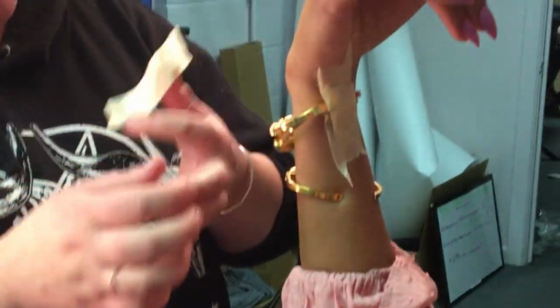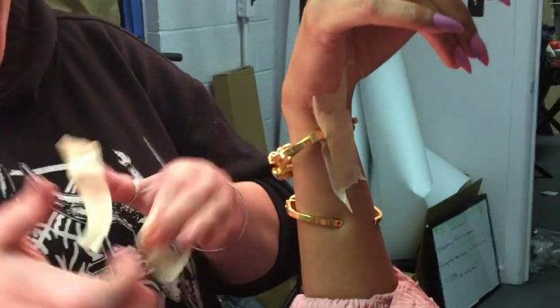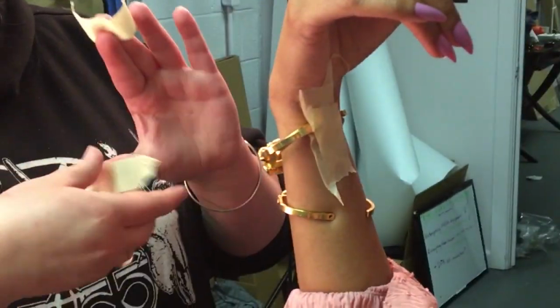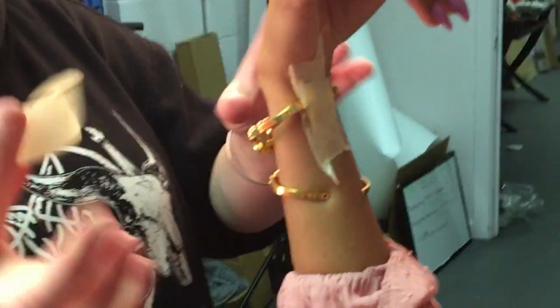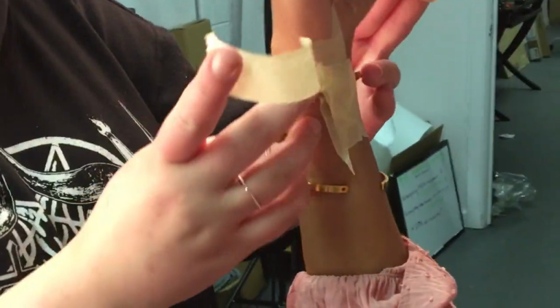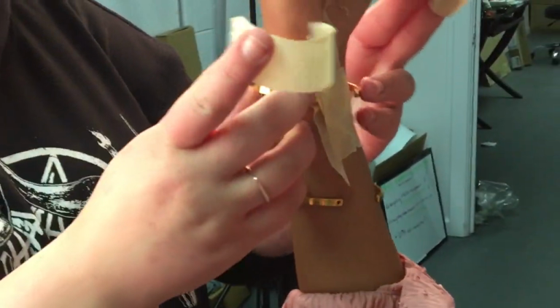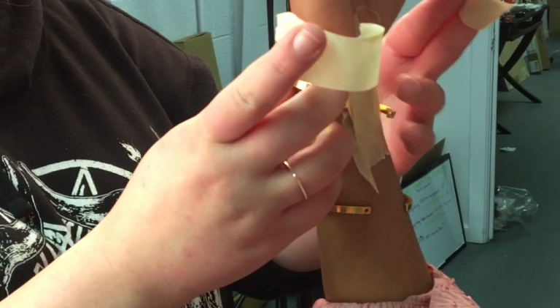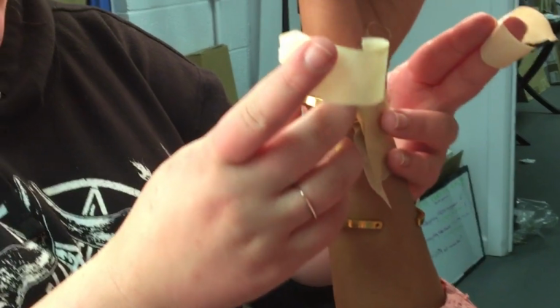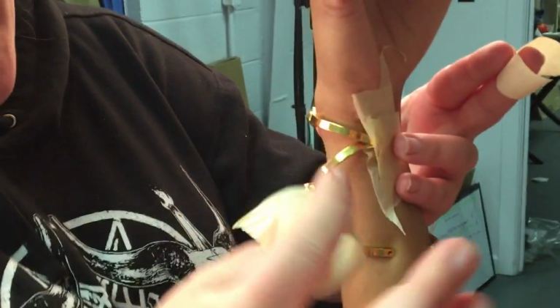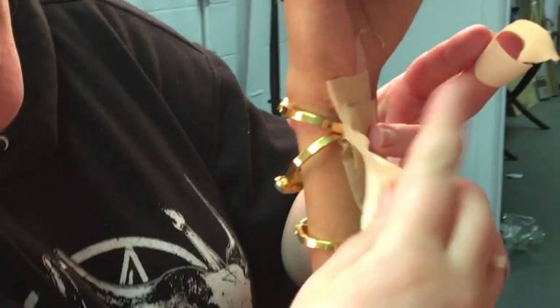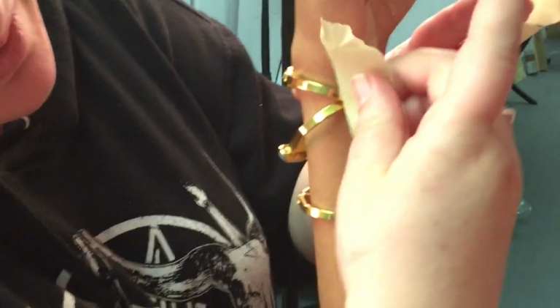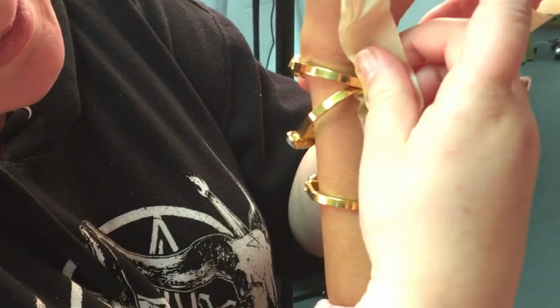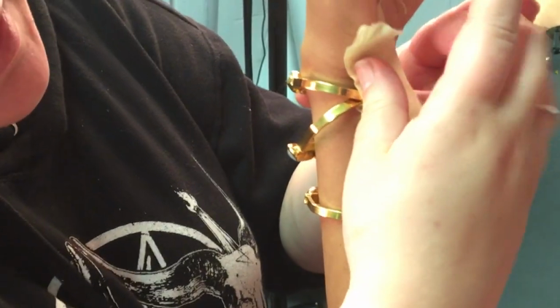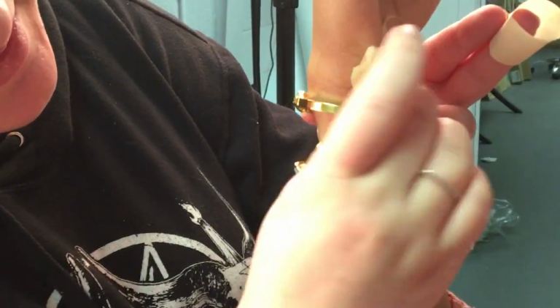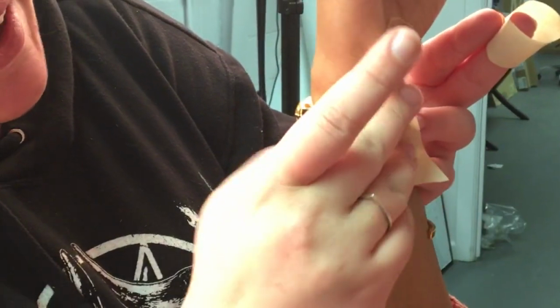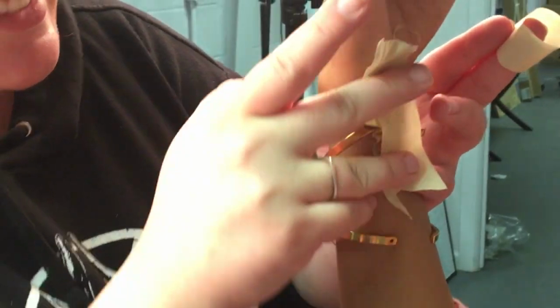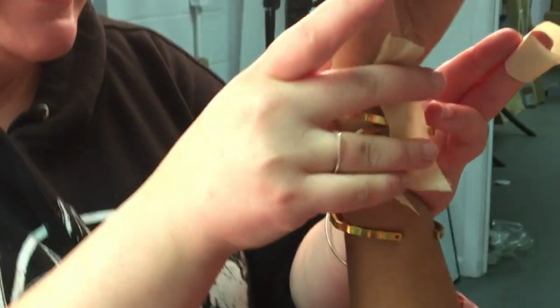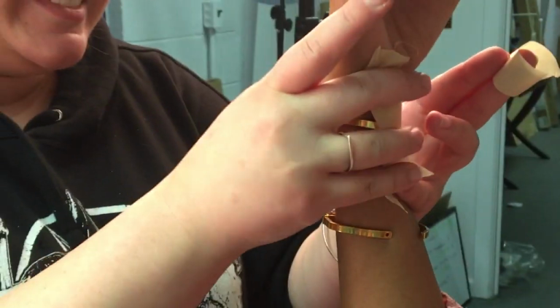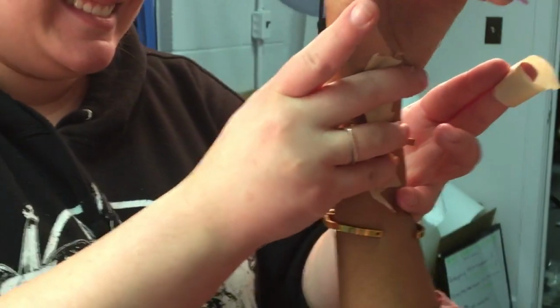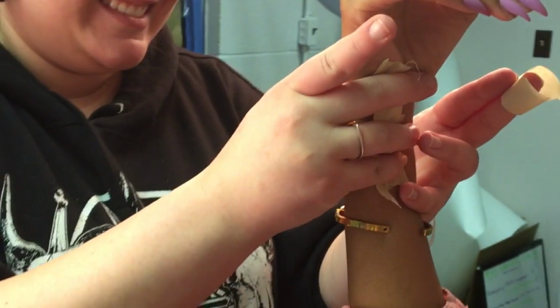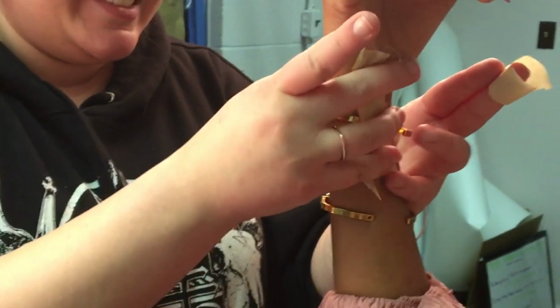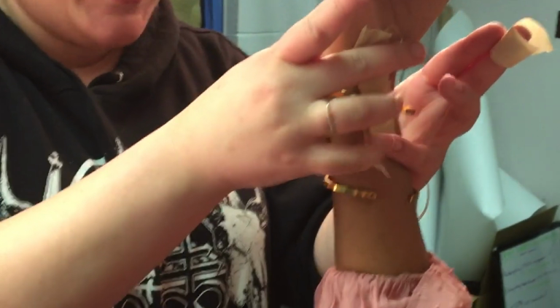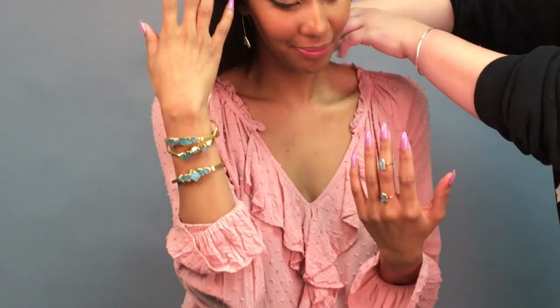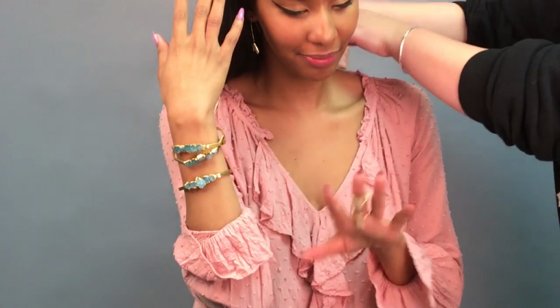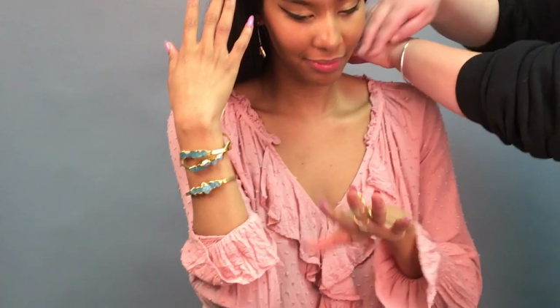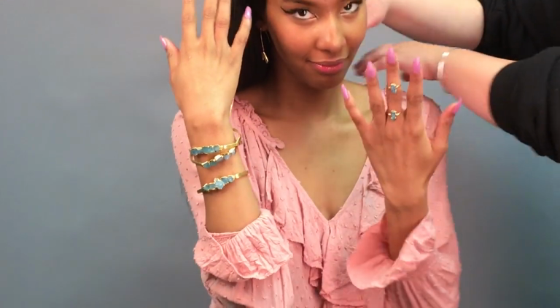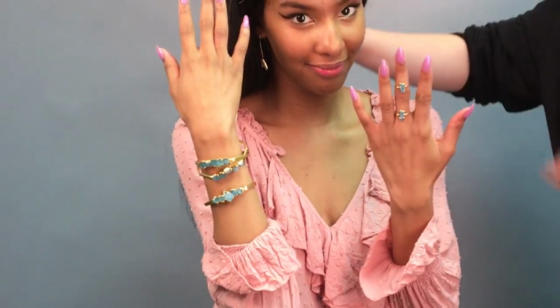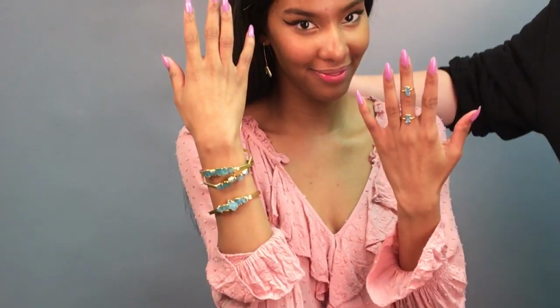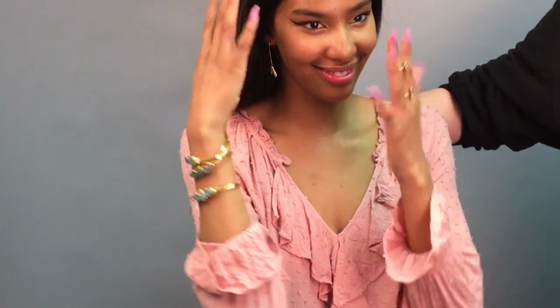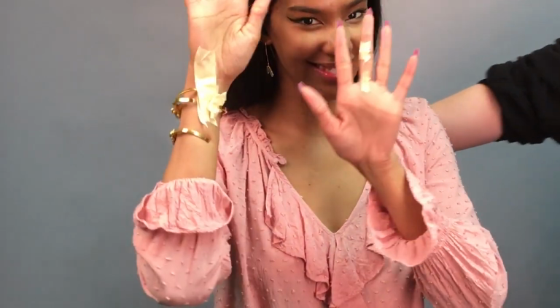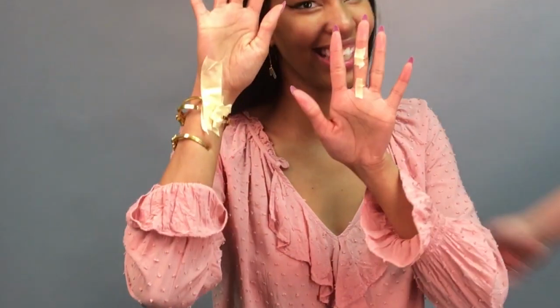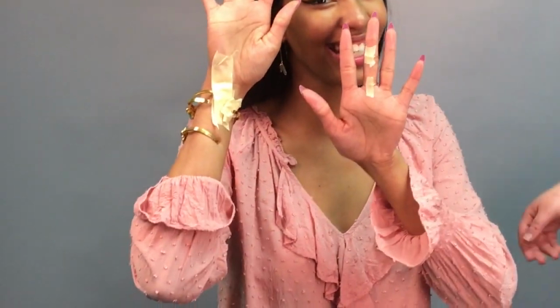Secrets for getting bracelets to stay where you want them: masking tape. How did they look from the front? Great. How did they look from the back? Awful.